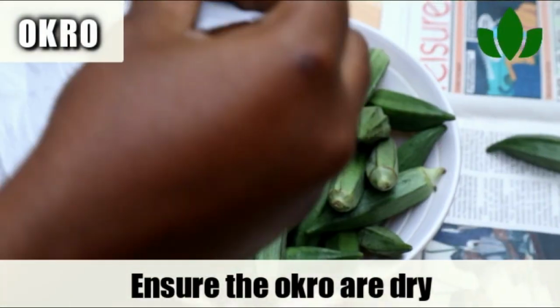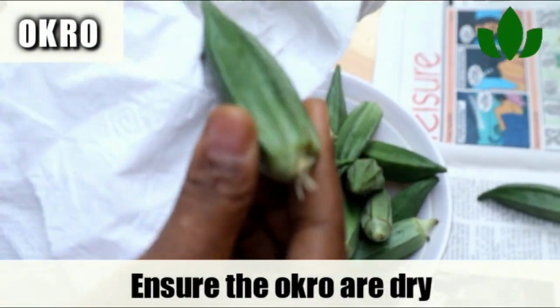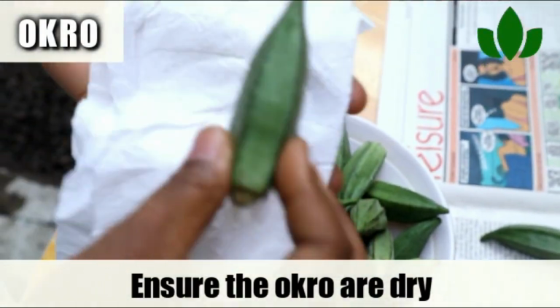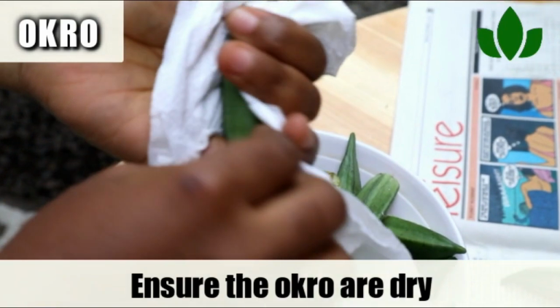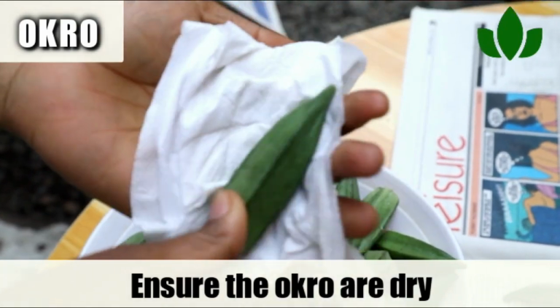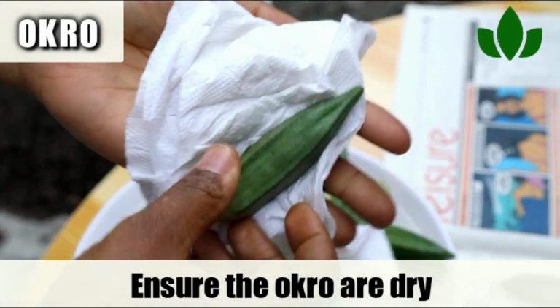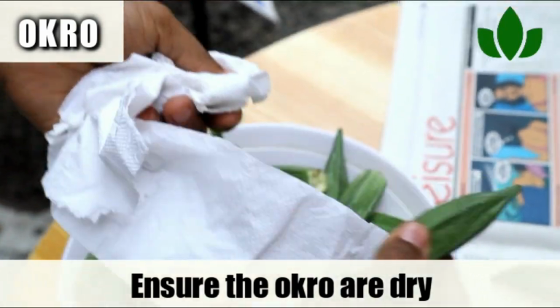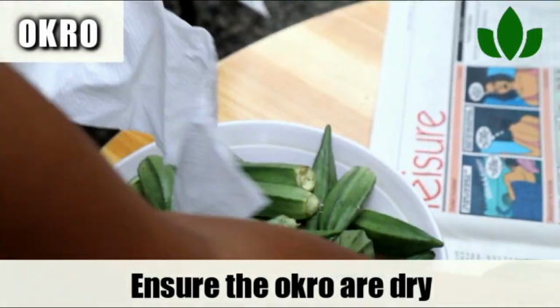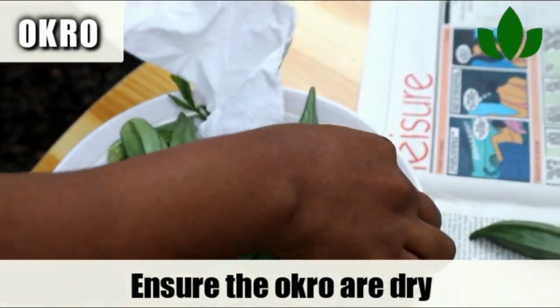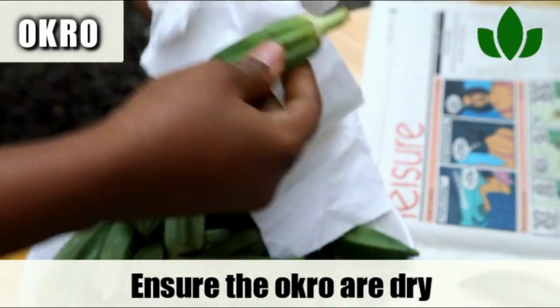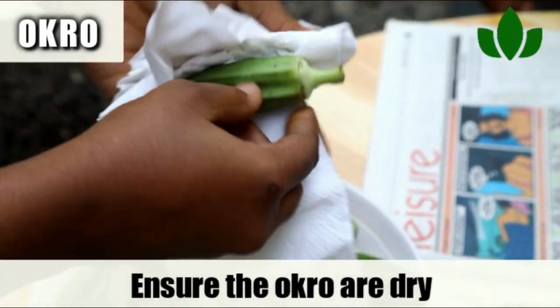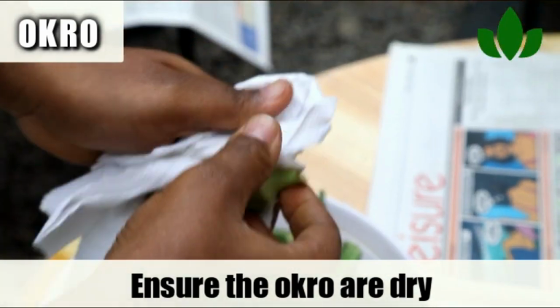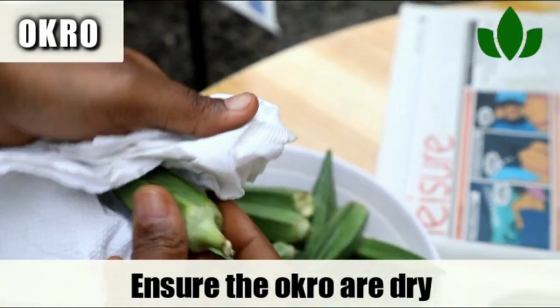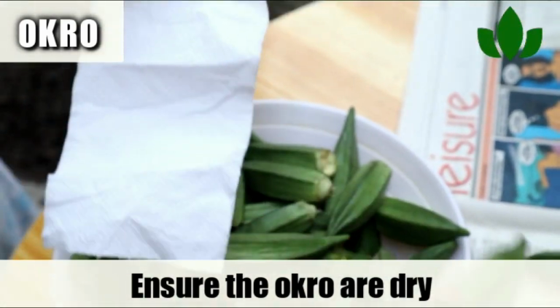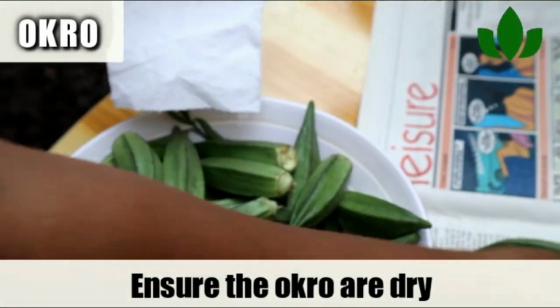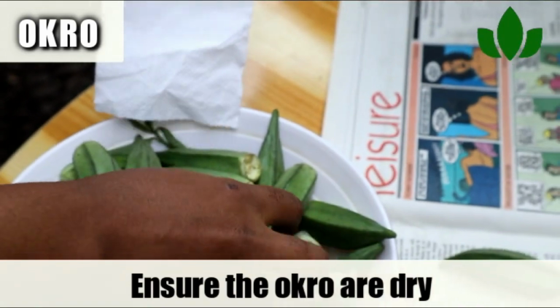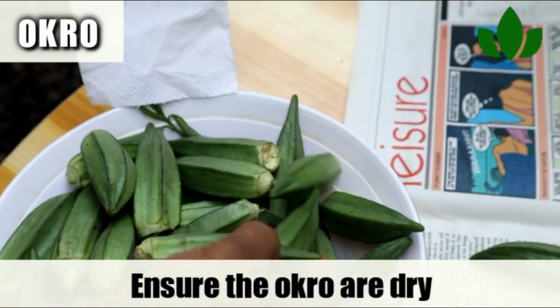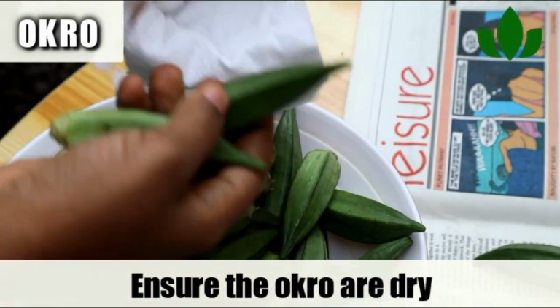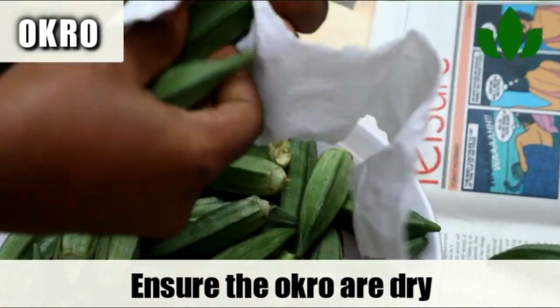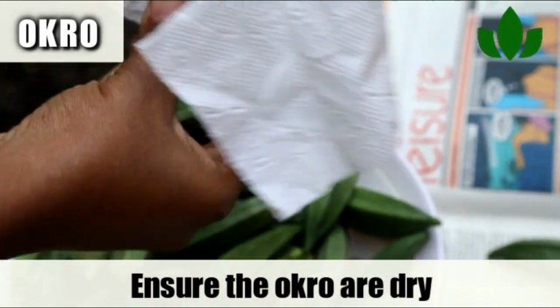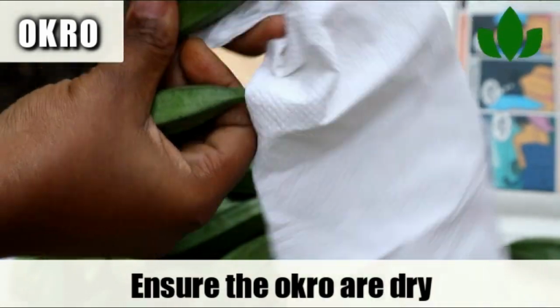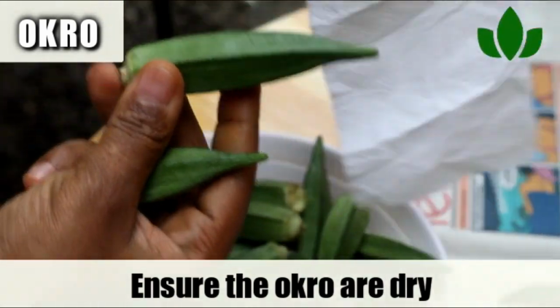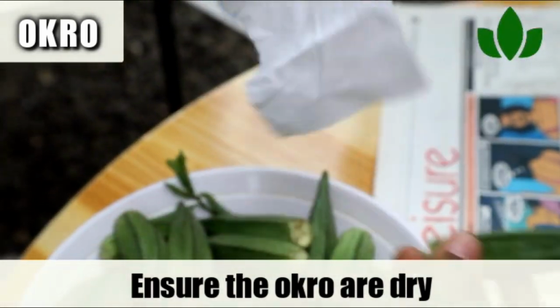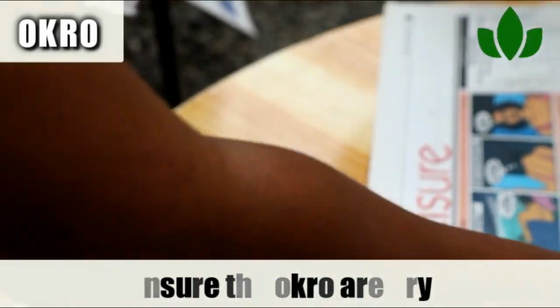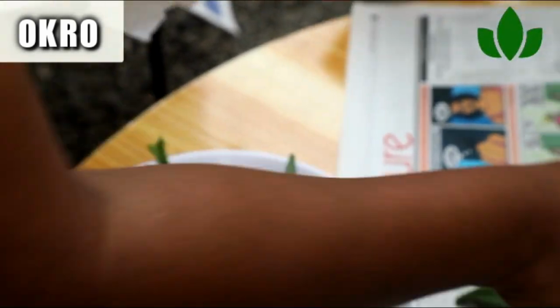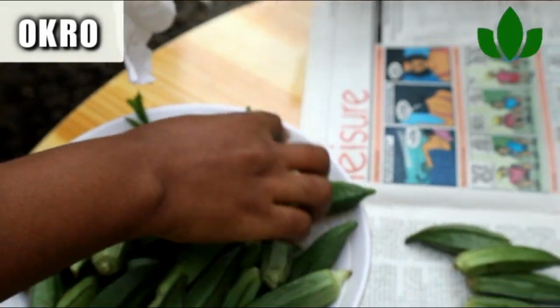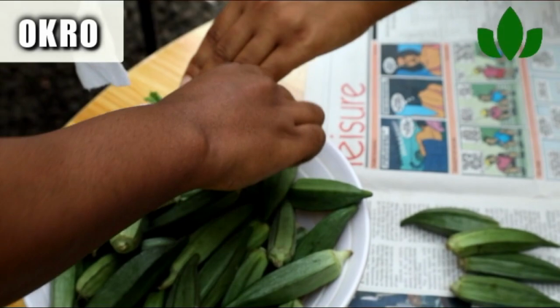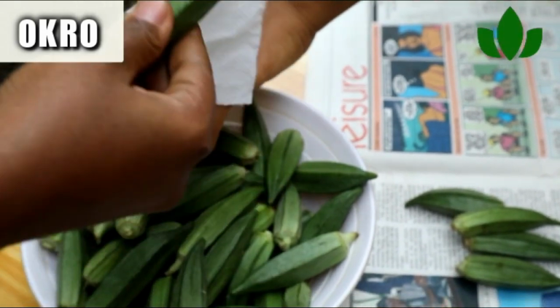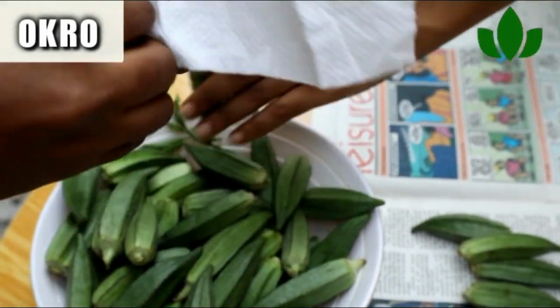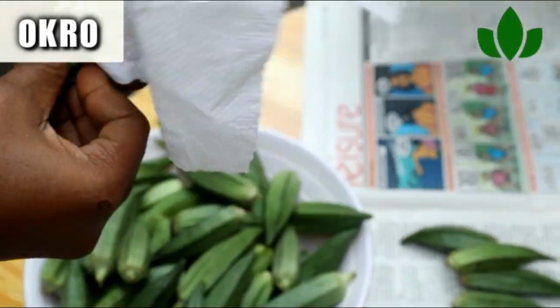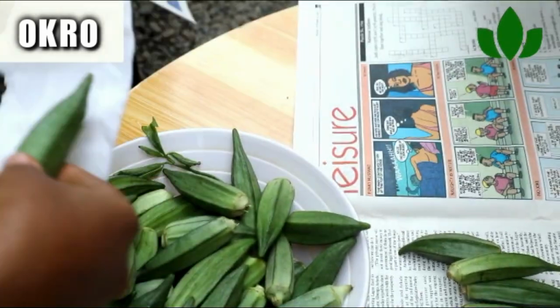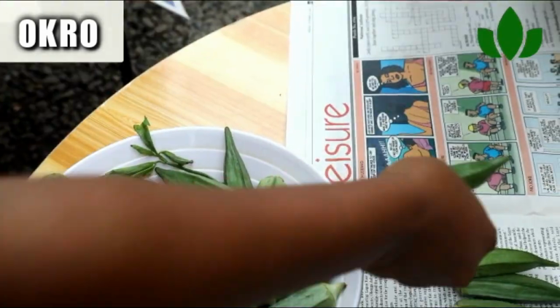I'm also doing it for my okra — cleaning it up really well, making sure there's no moisture on it. Your okra will stay fresh and ready for you to cook your soup with.